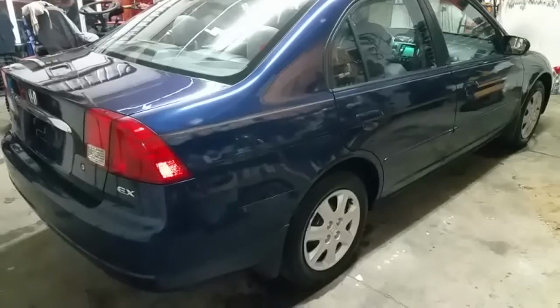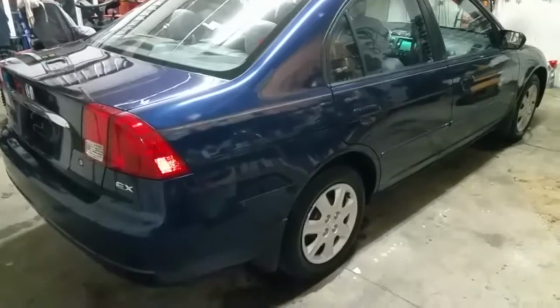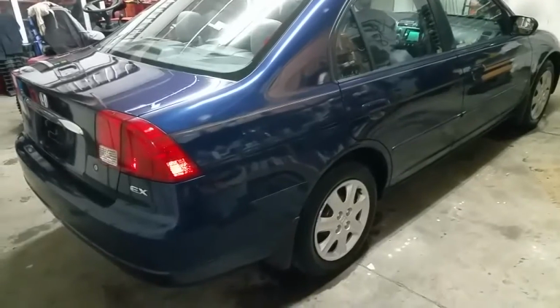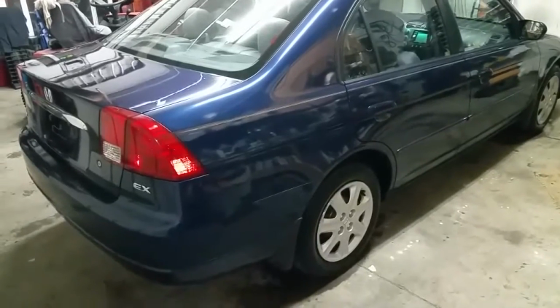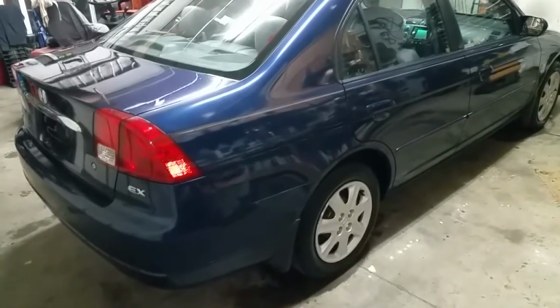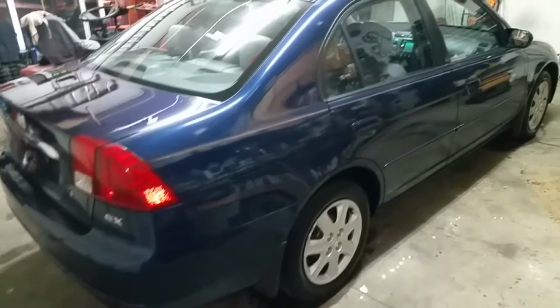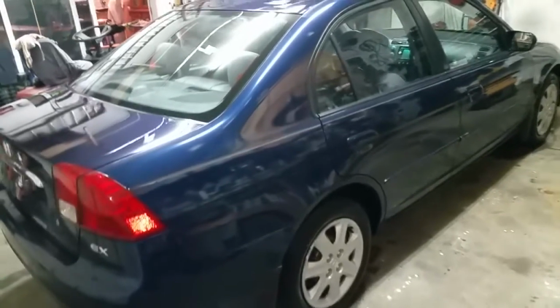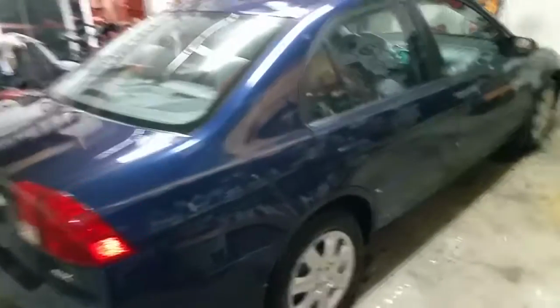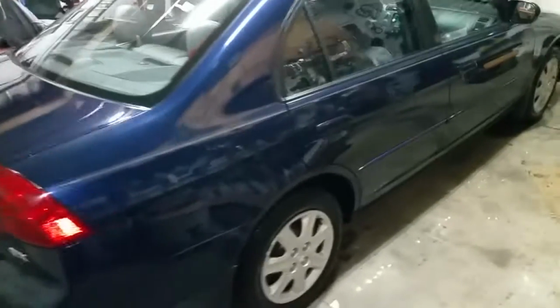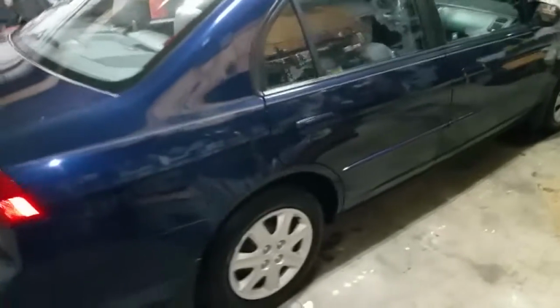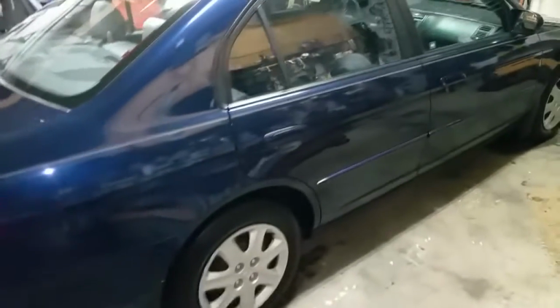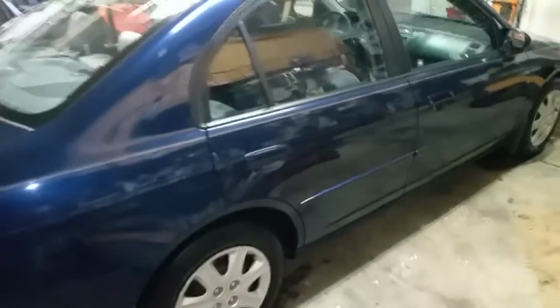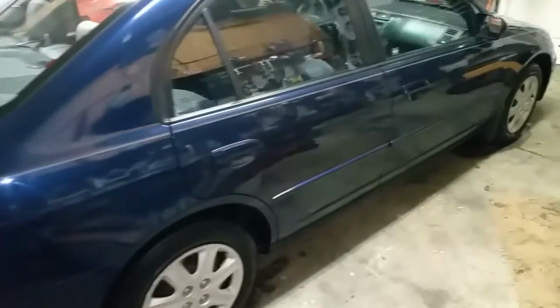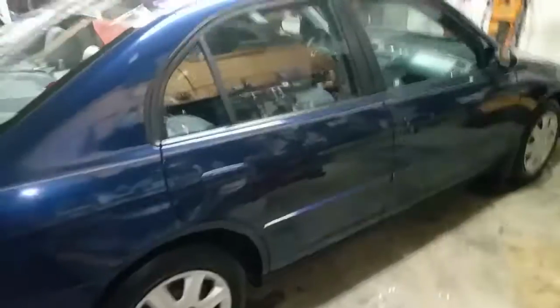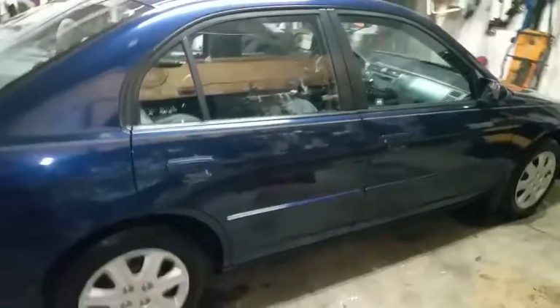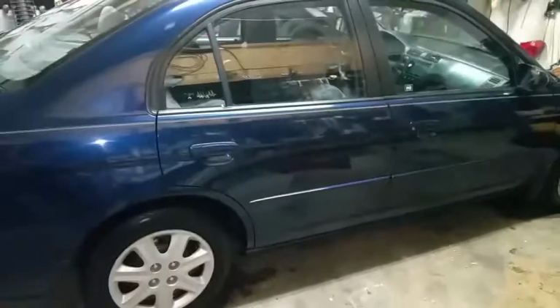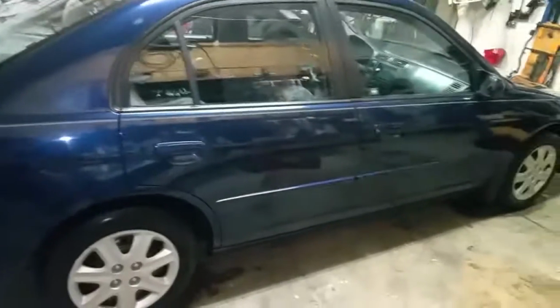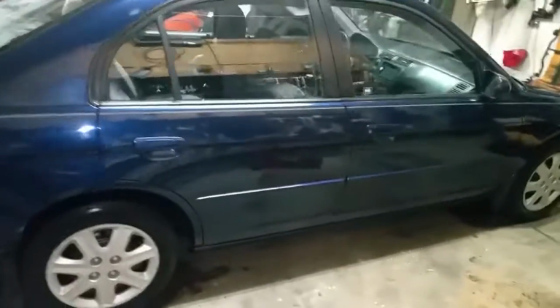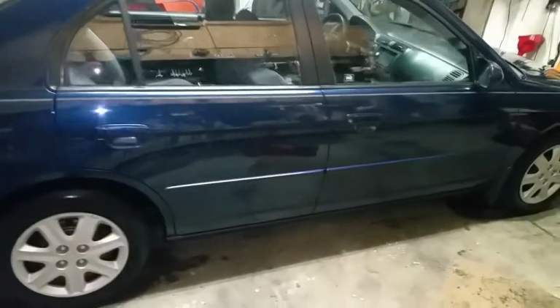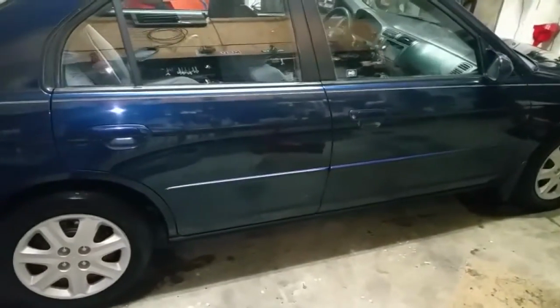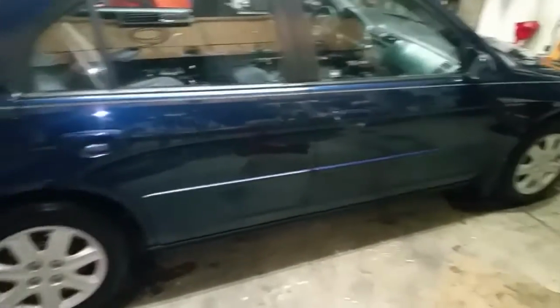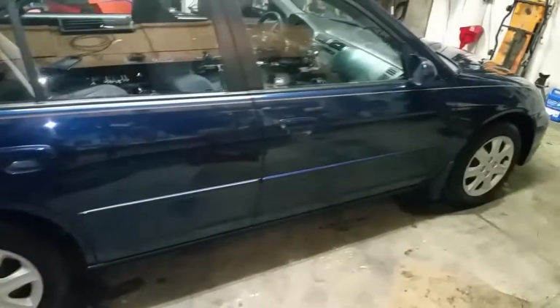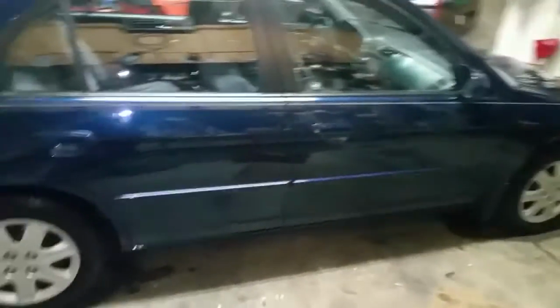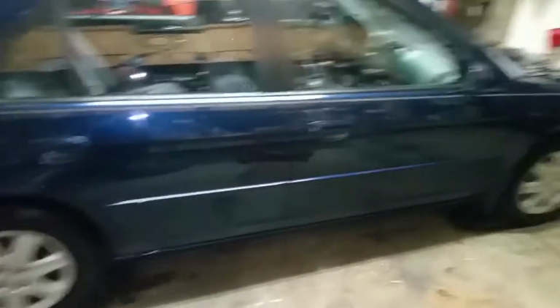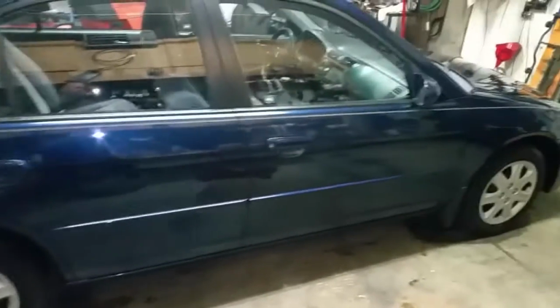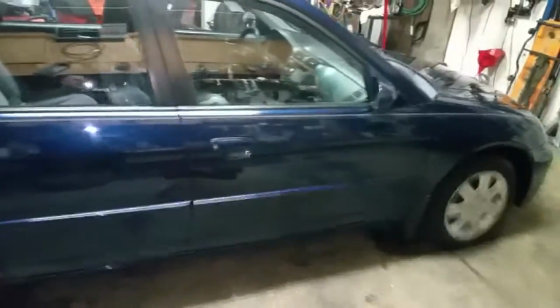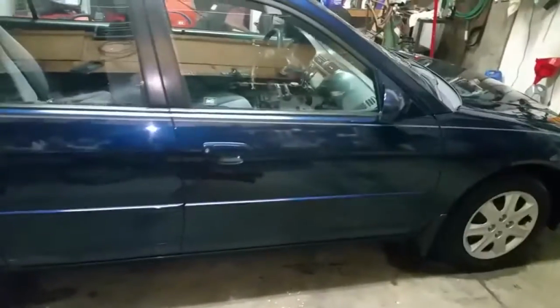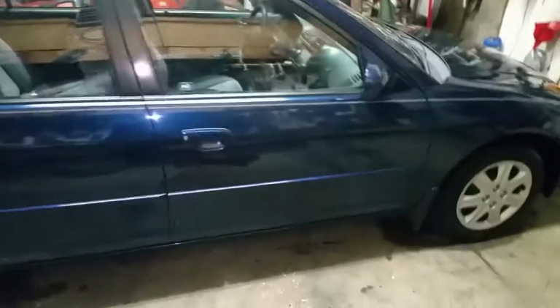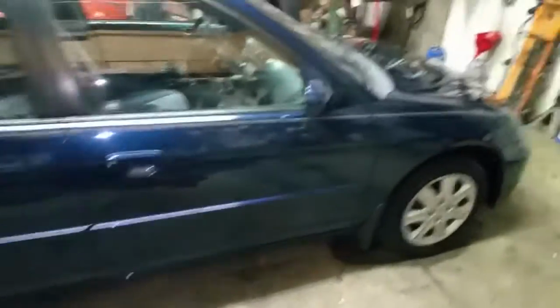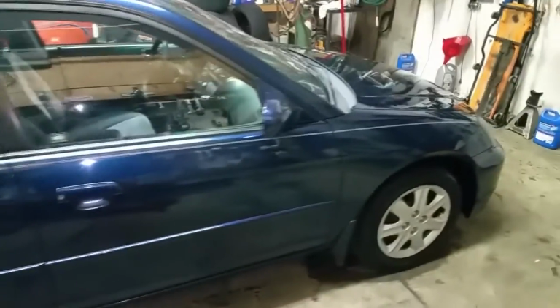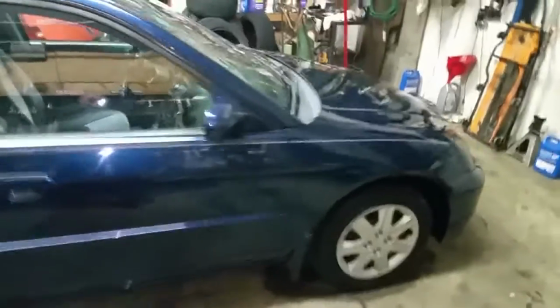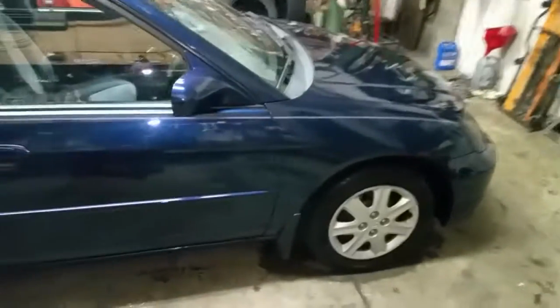Alright folks, let's do a quick video of the outside. It's got nice matching Bridgestone tires — you won't need to buy tires for it for a while. Bridgestone are some of the best.